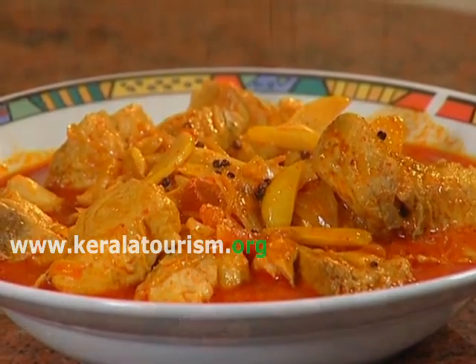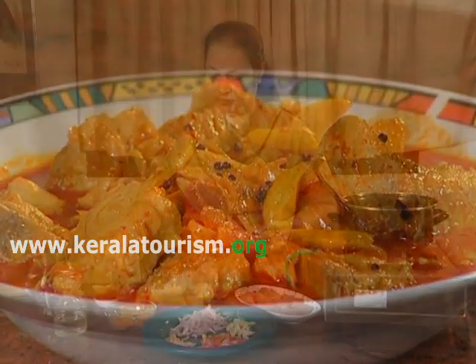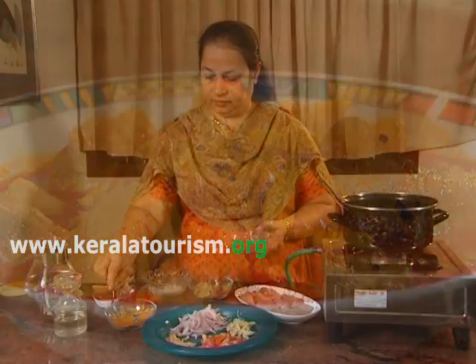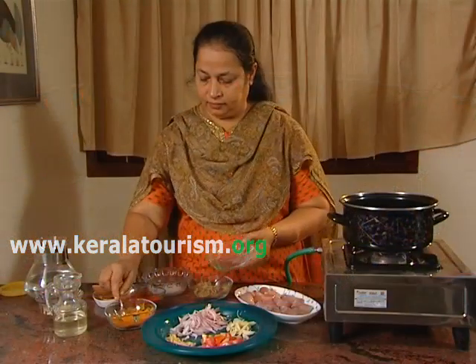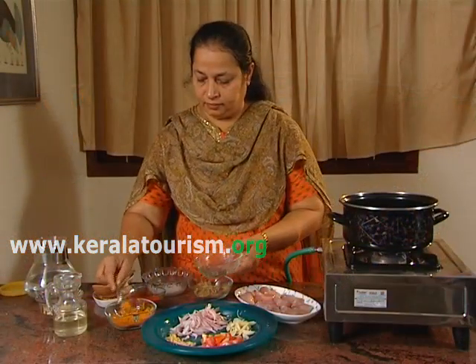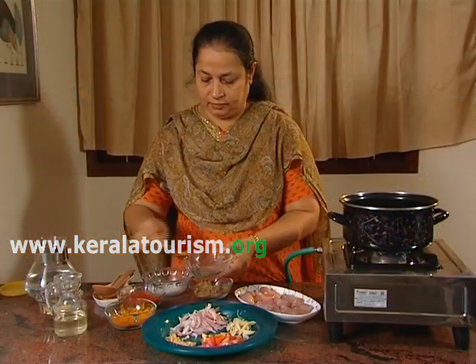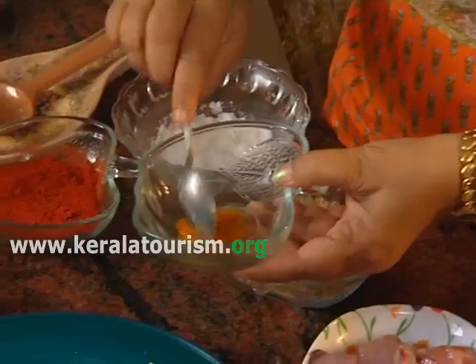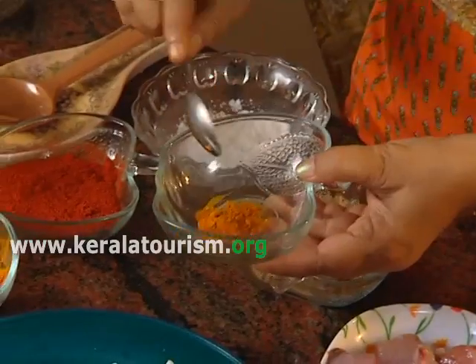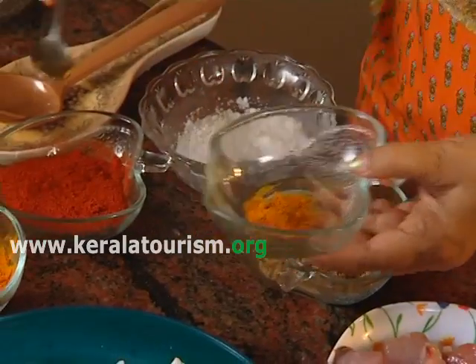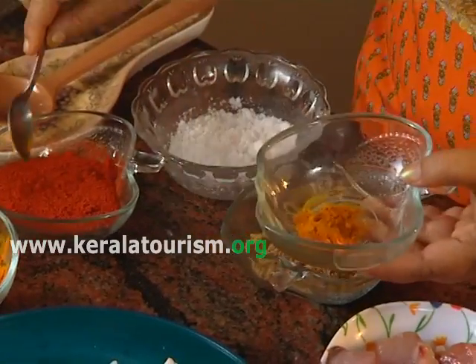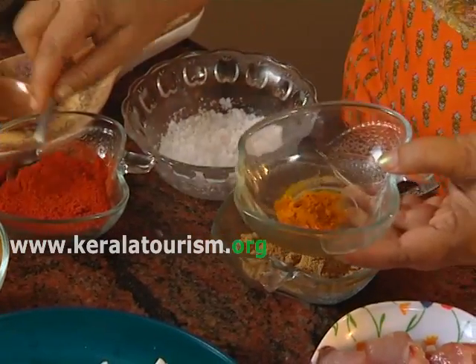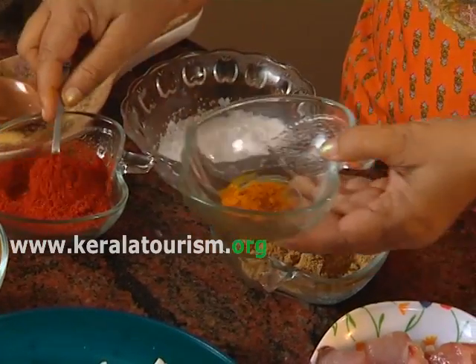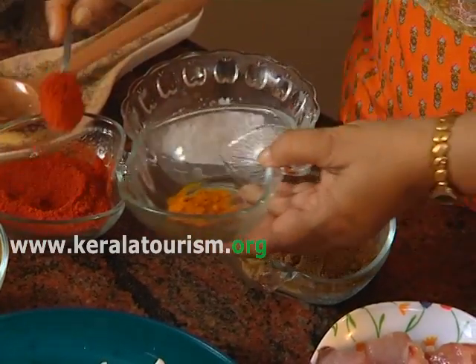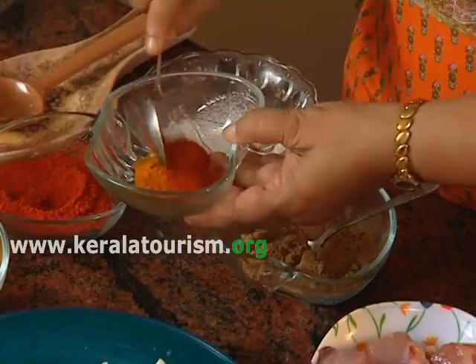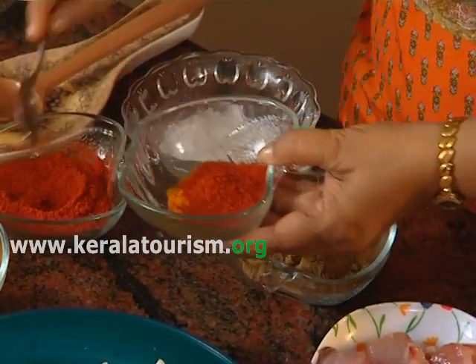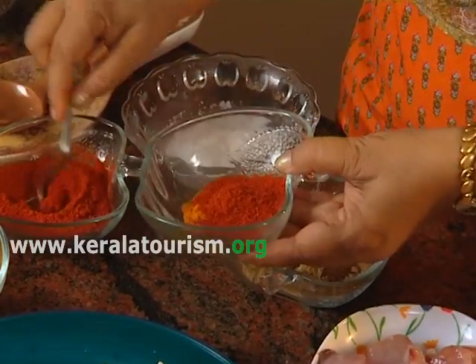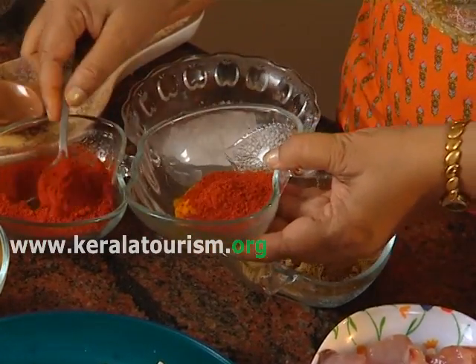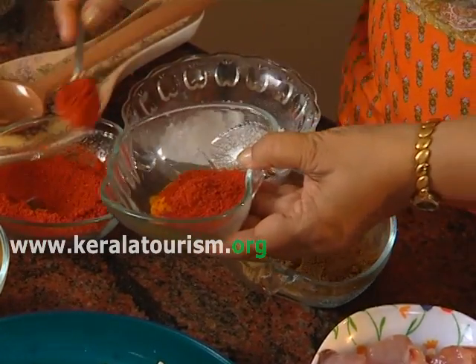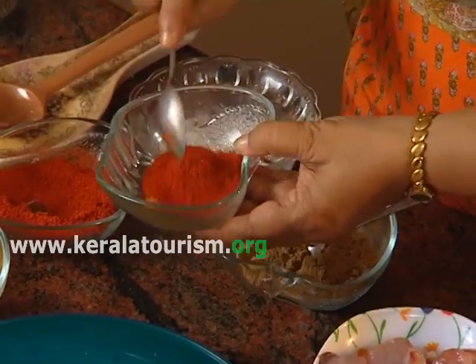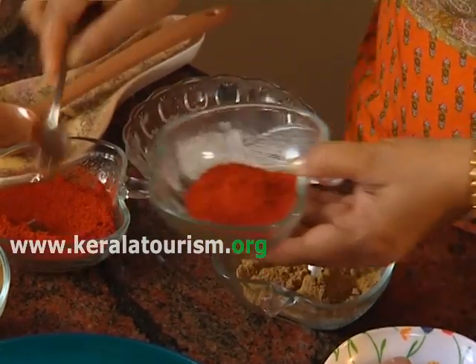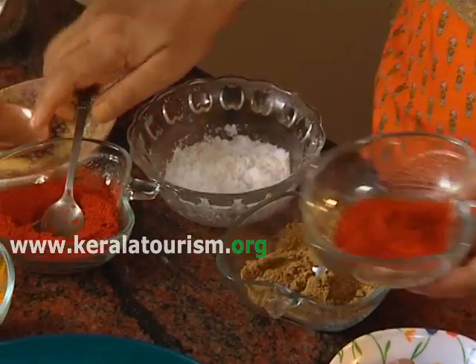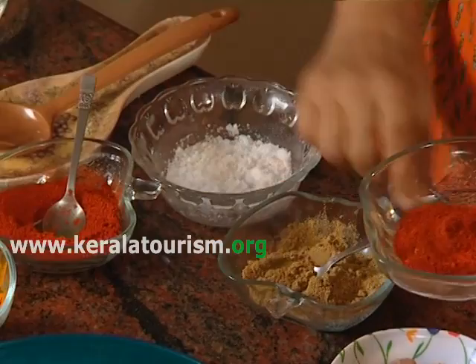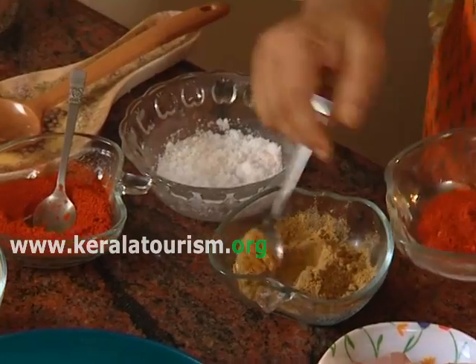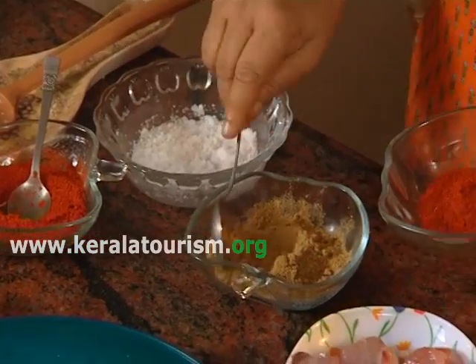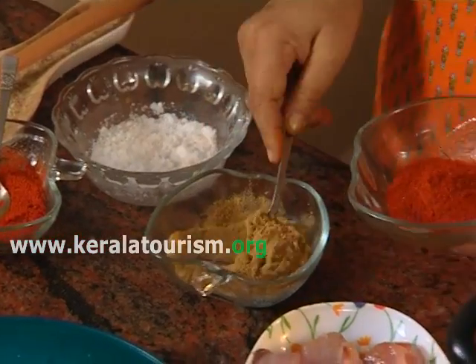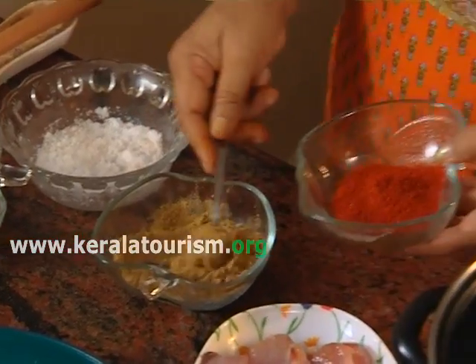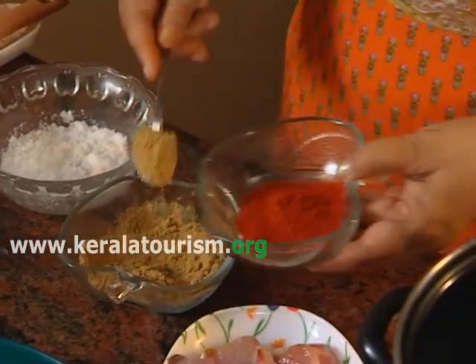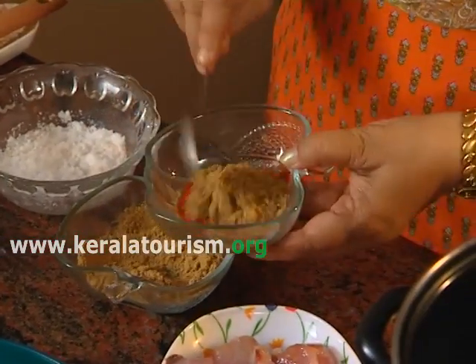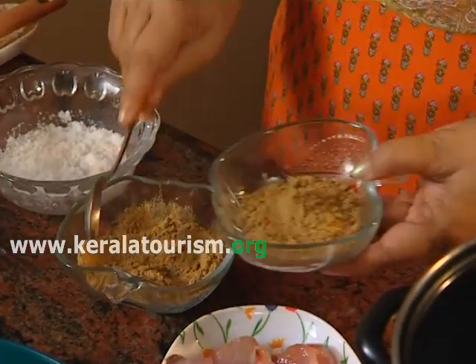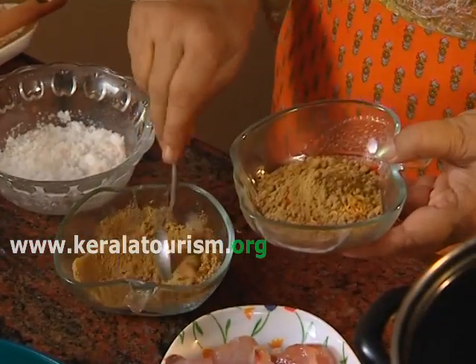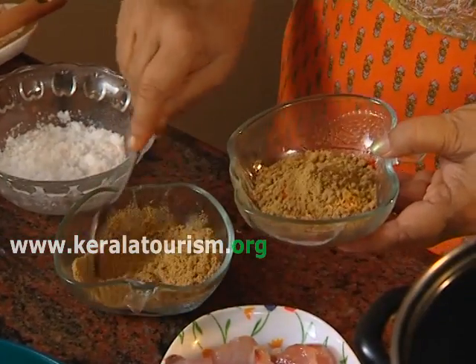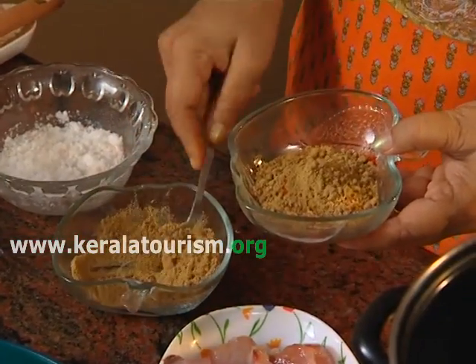To make the masala, add a little water to the chilli powder, coriander powder and turmeric powder. Make a paste and keep aside.